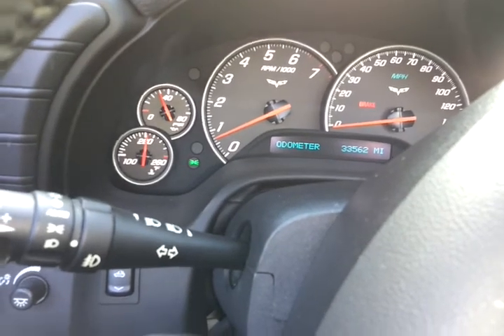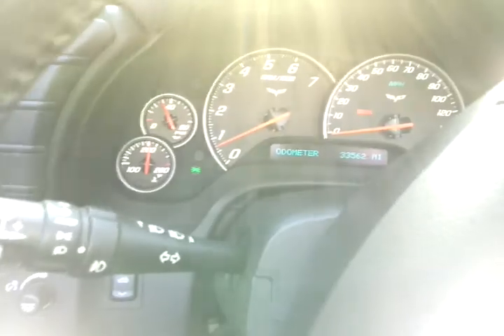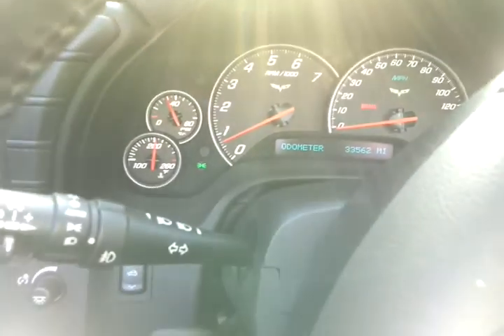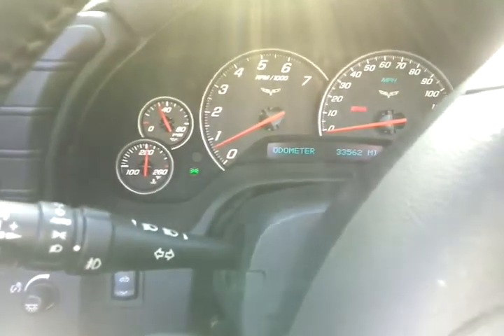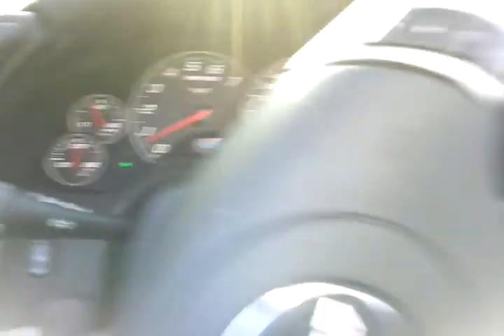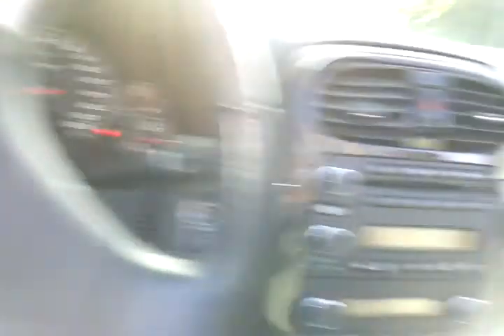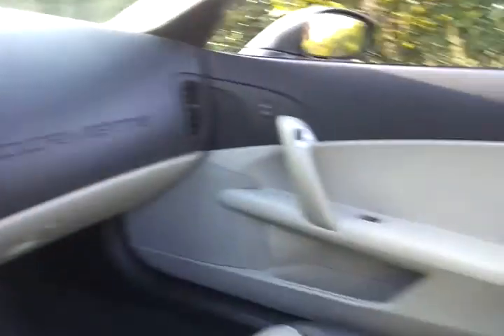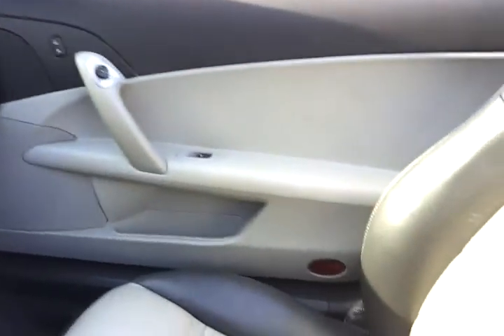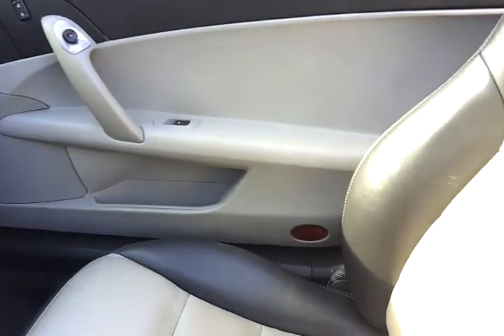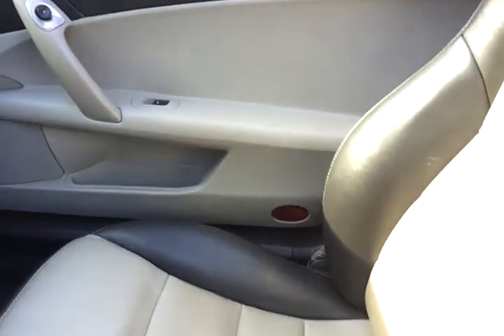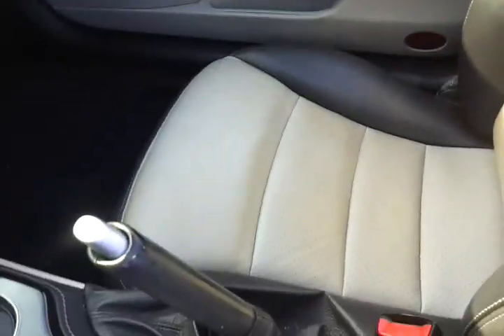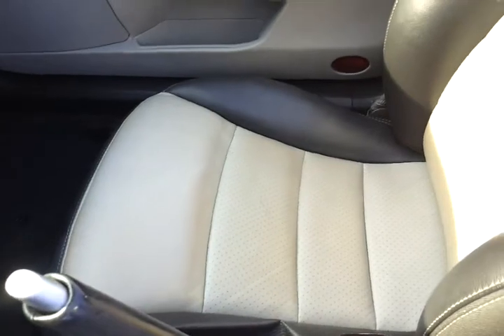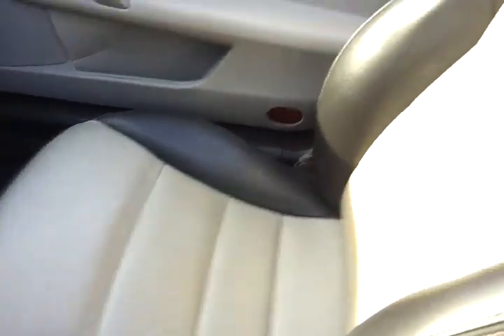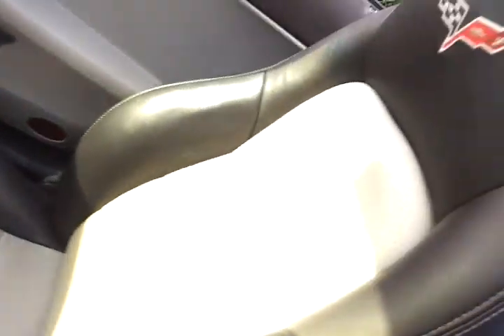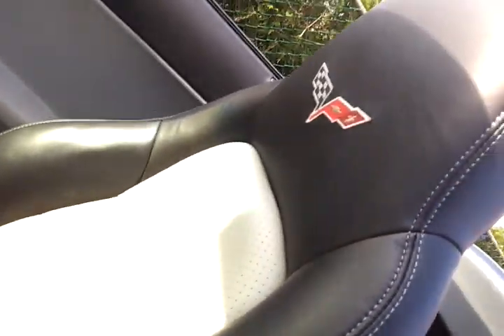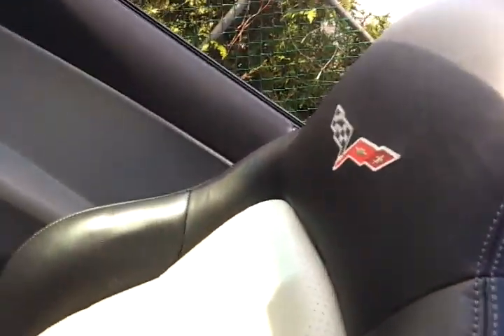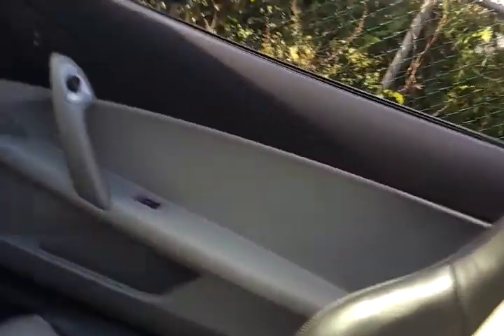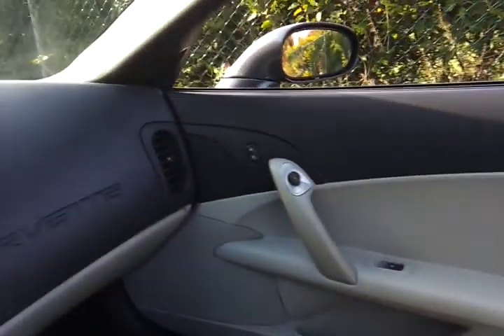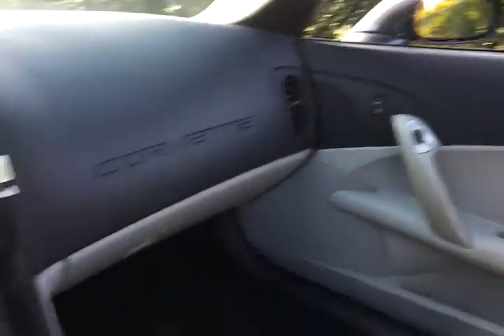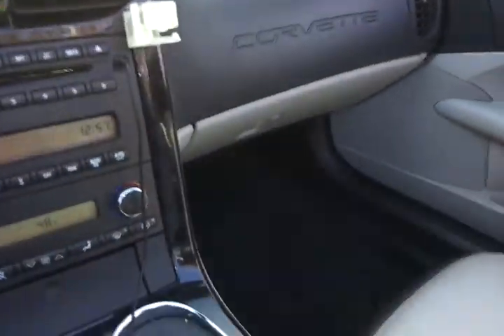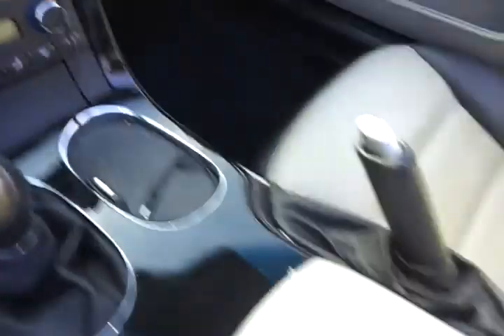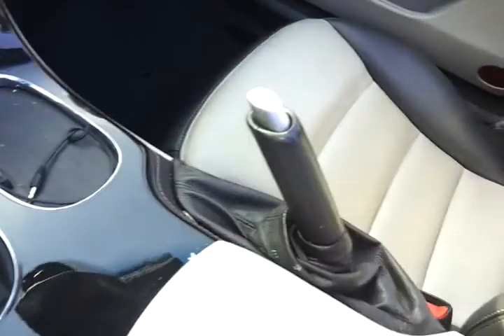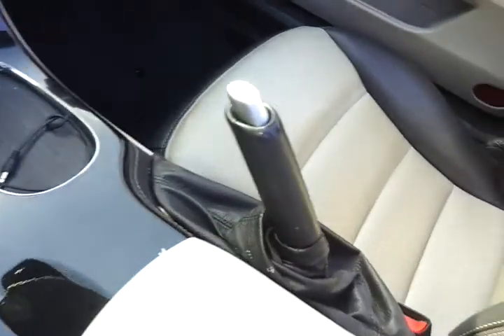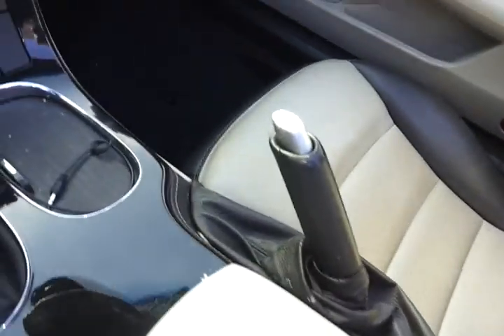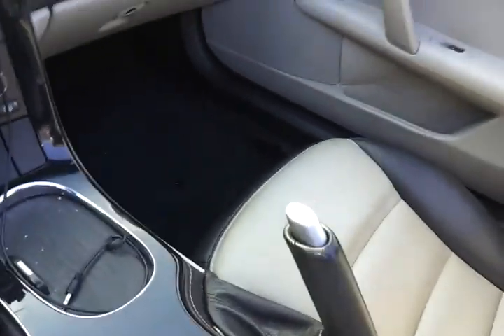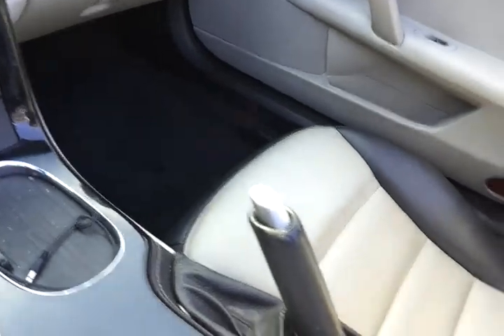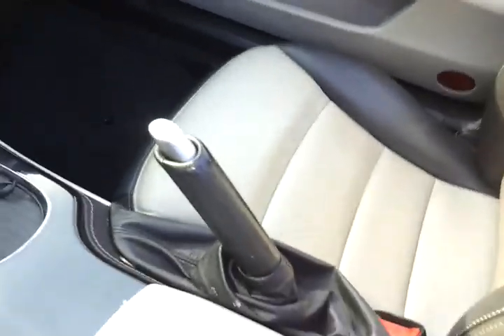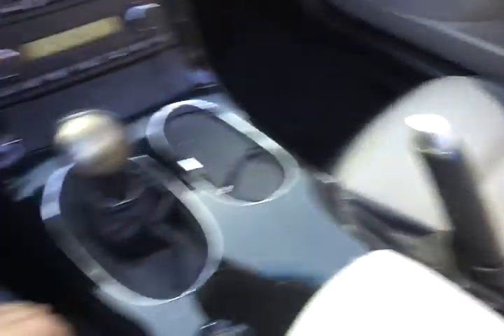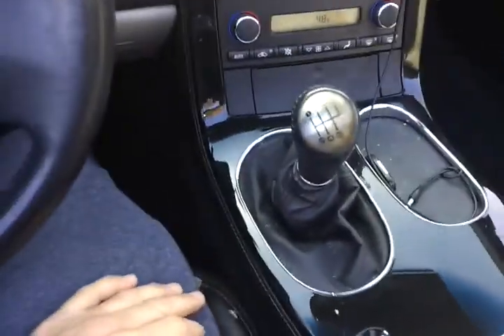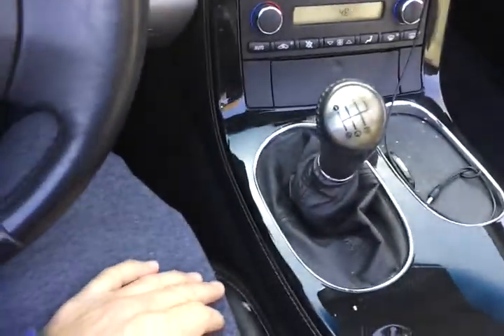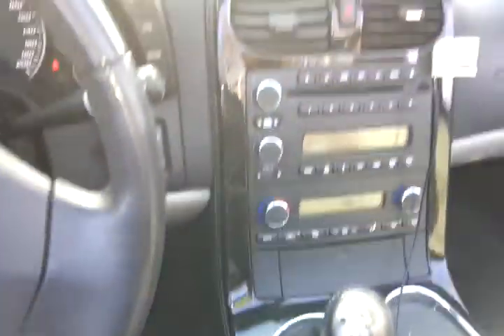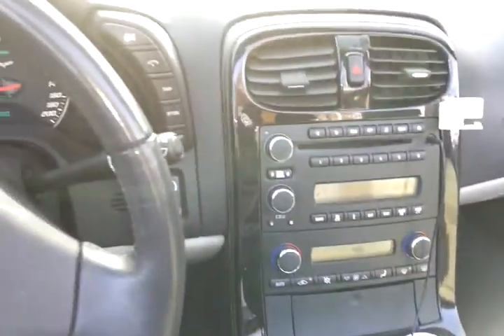Mileage is 33,562. The interior is in good shape — no rips or anything, just normal four years of use, good condition.